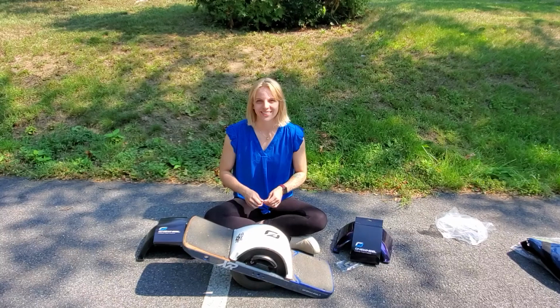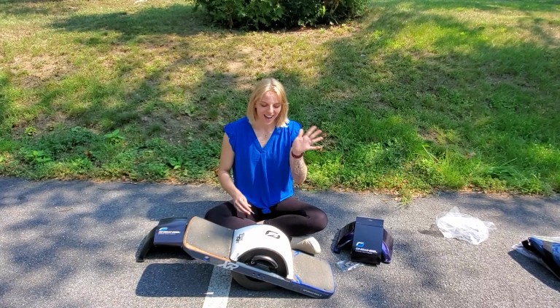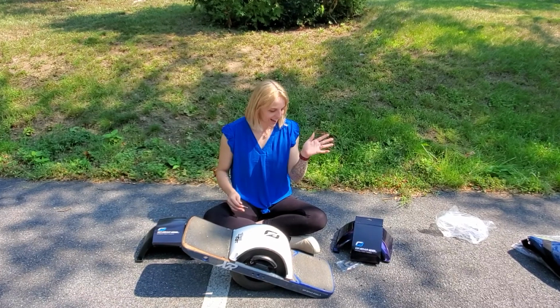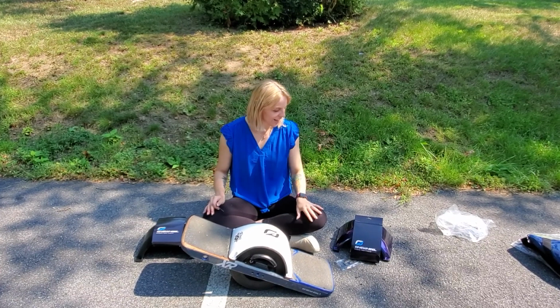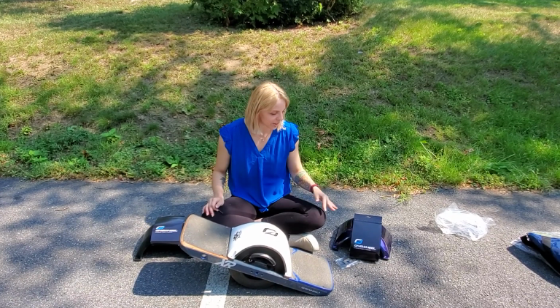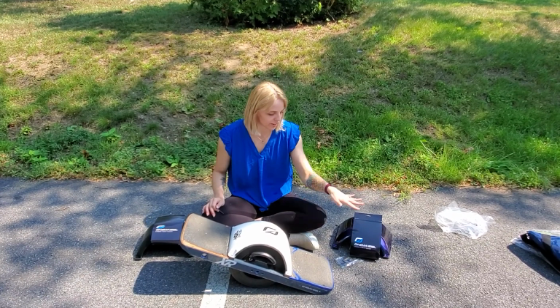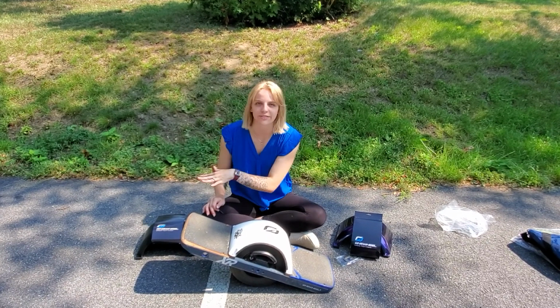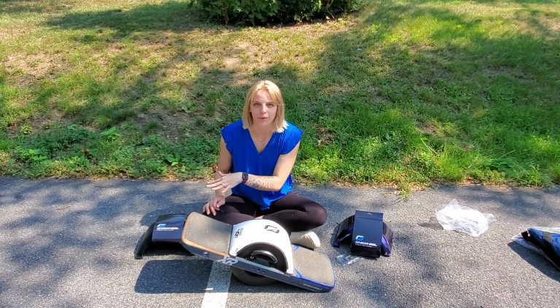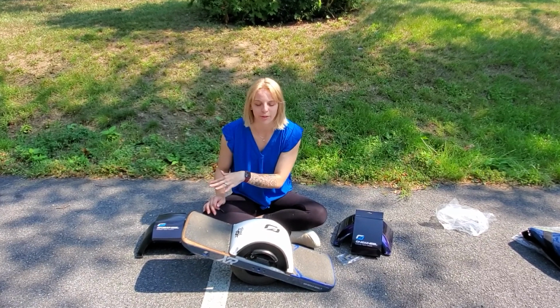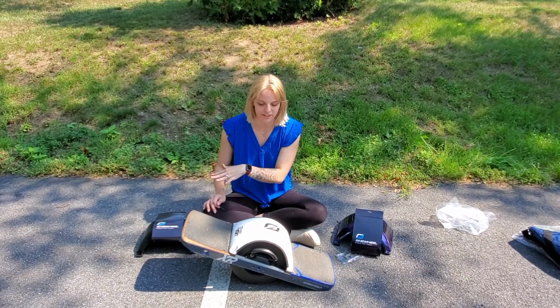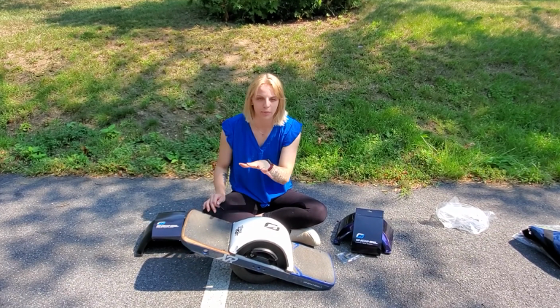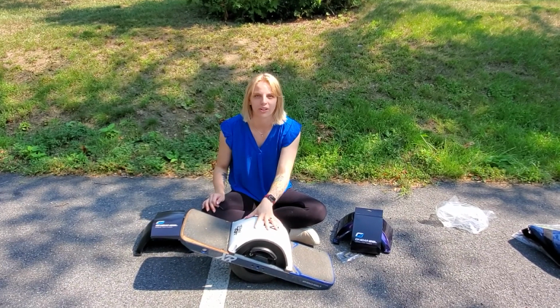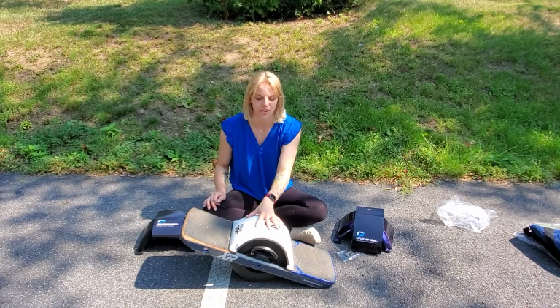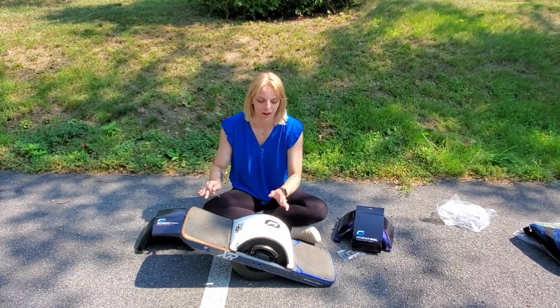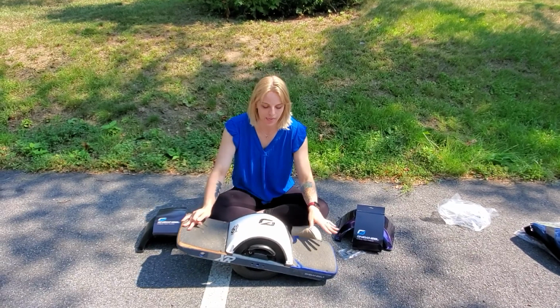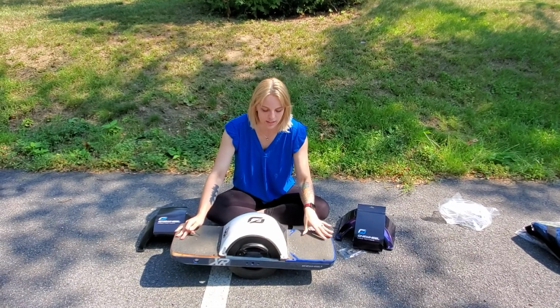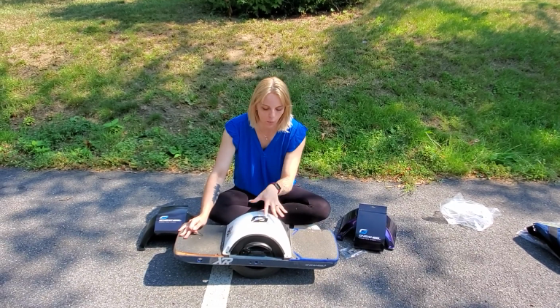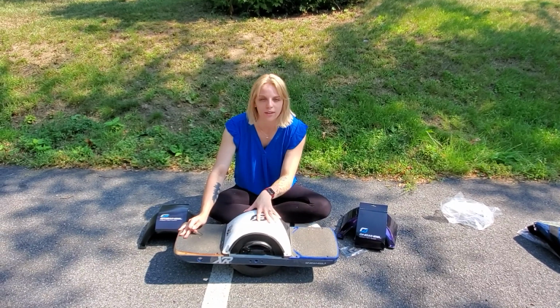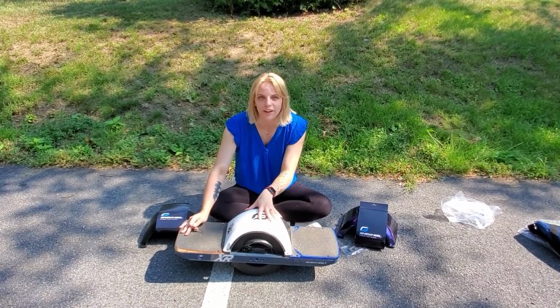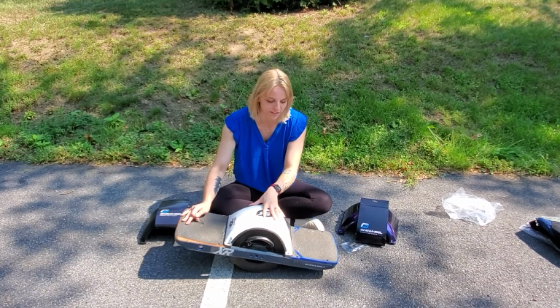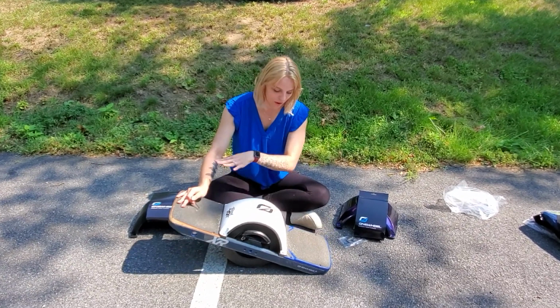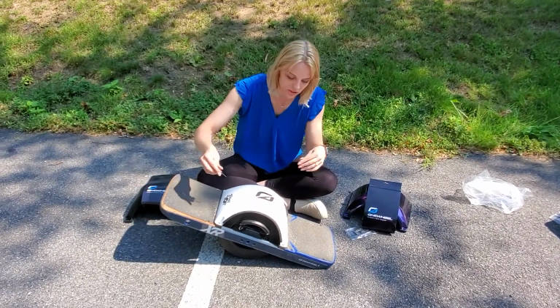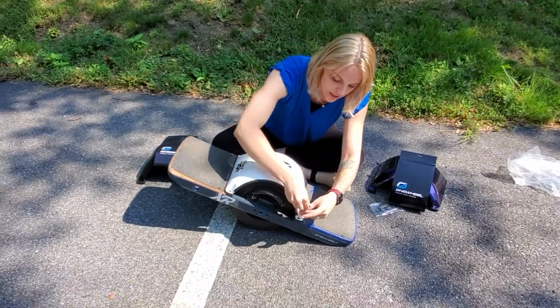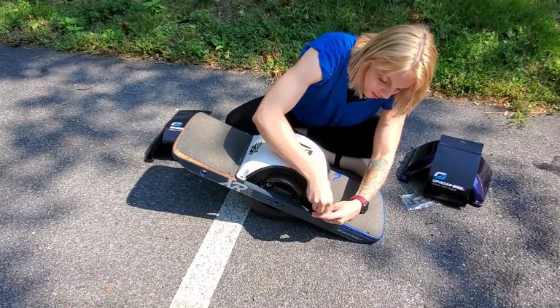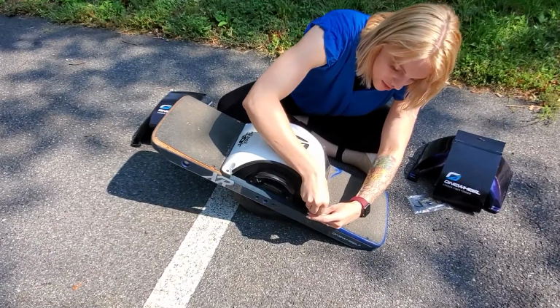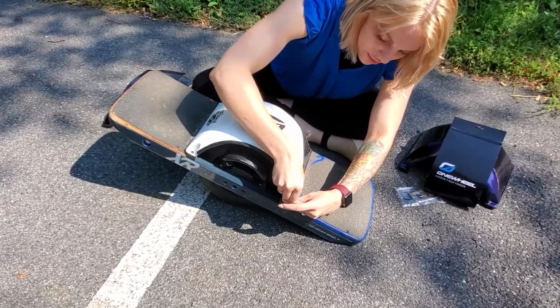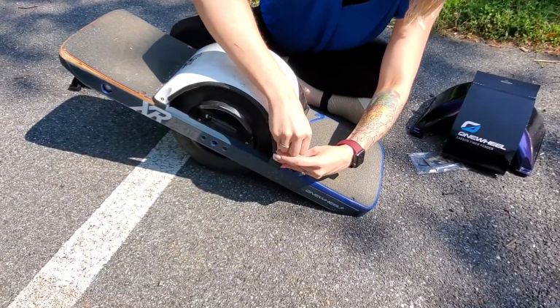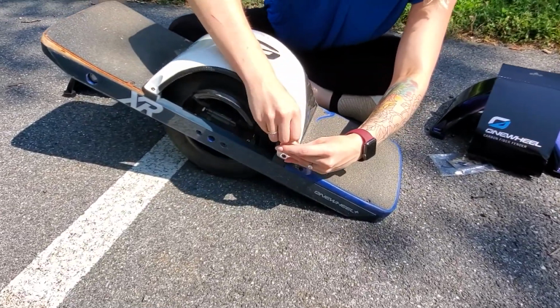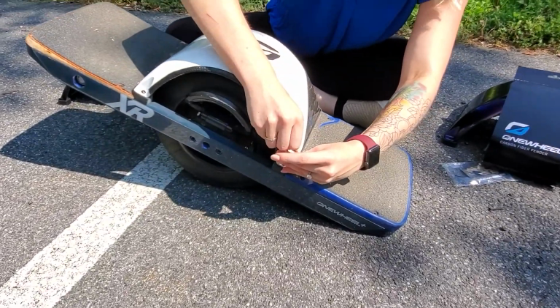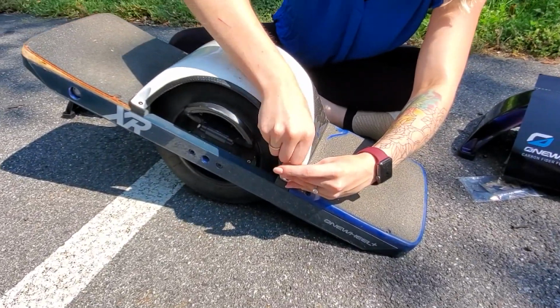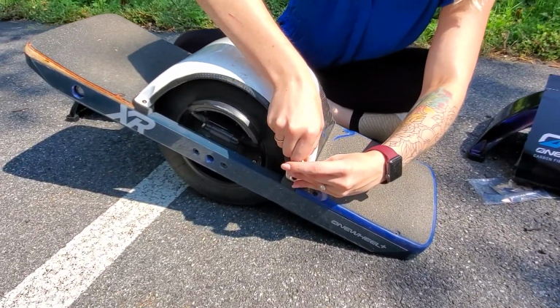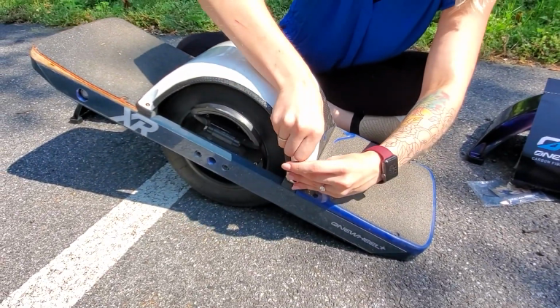Hi guys! Today we're gonna be looking at the different carbon fiber fenders that you can put on your XR. This is the white carbon fiber fender. We've already started to take off the screws, so I'm just gonna finish that up right here.